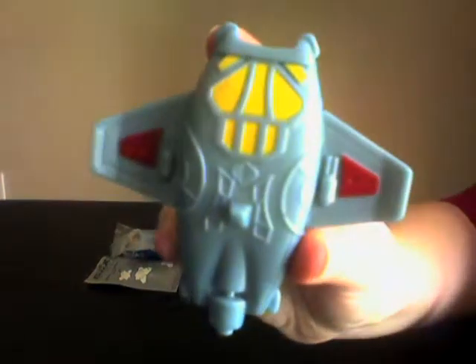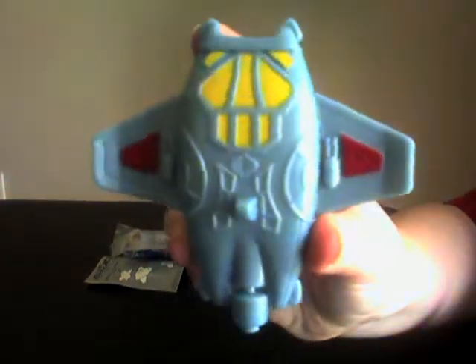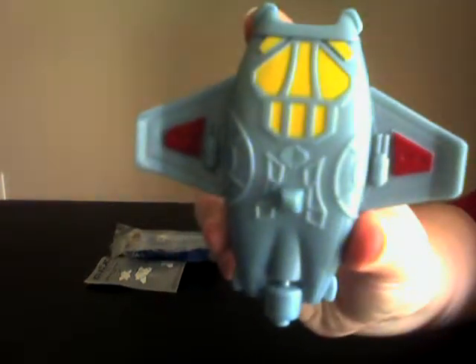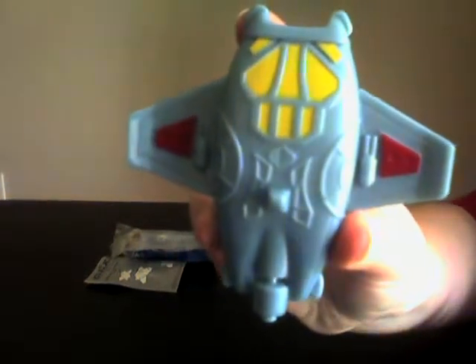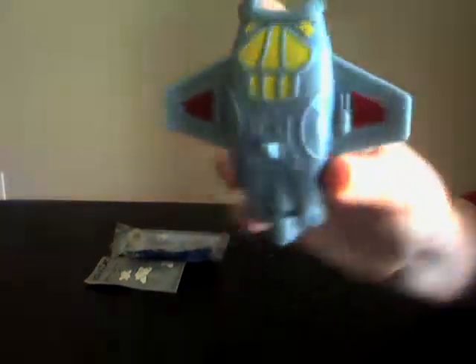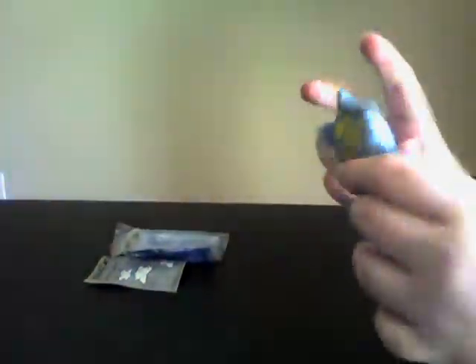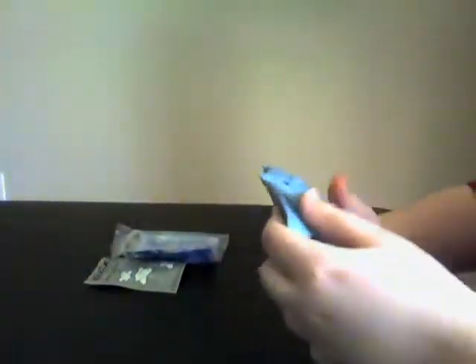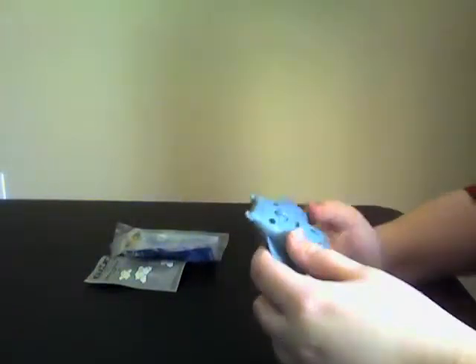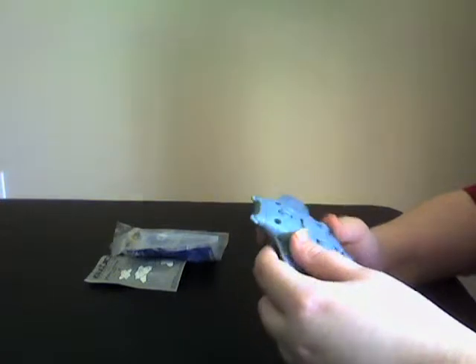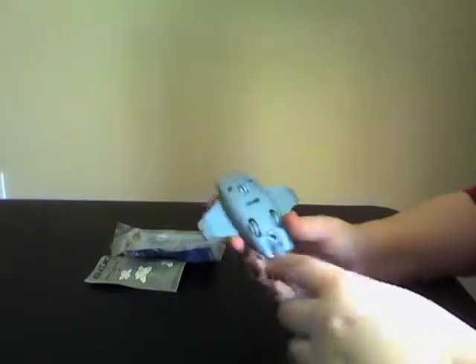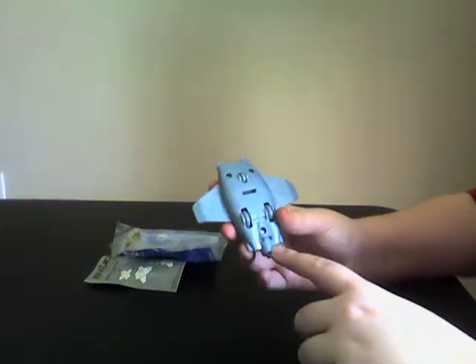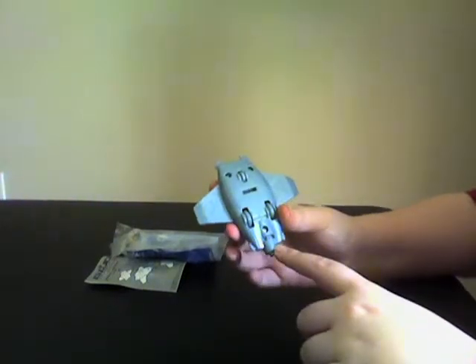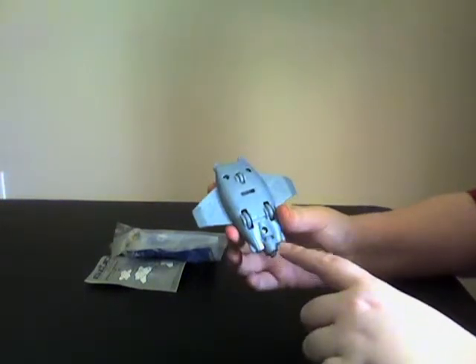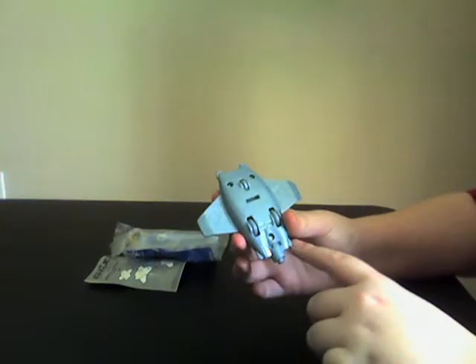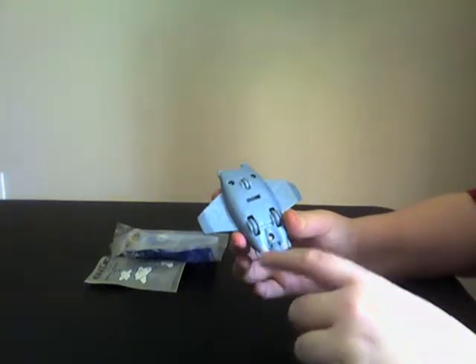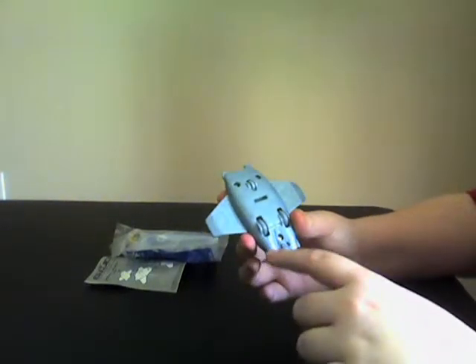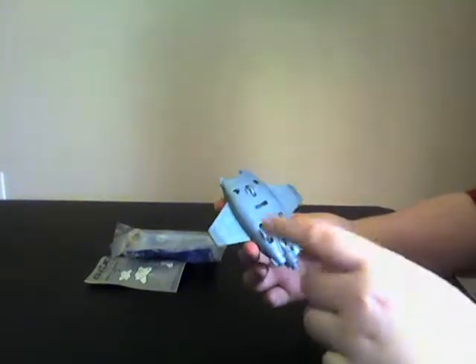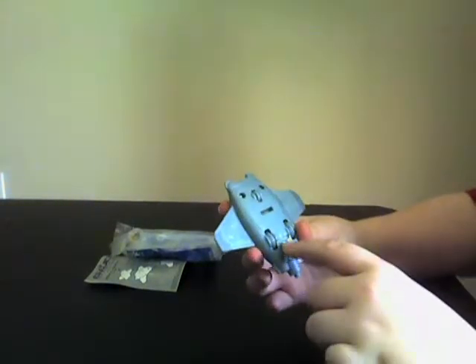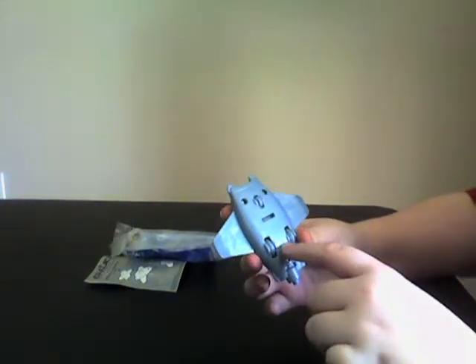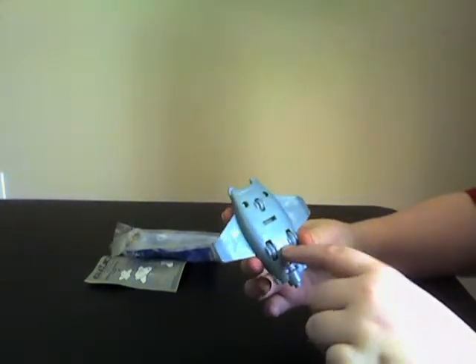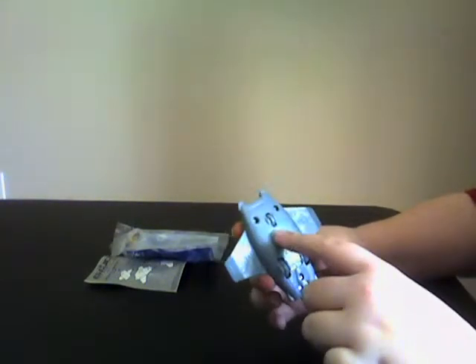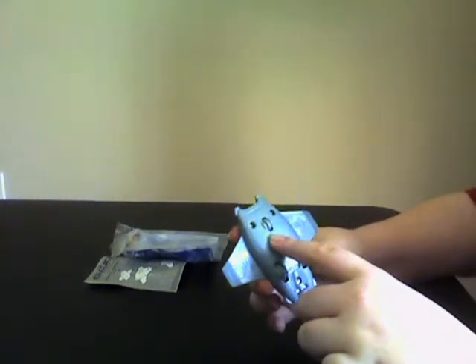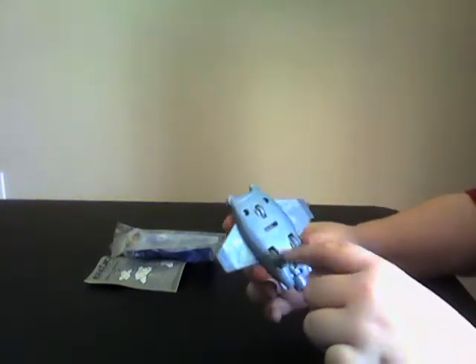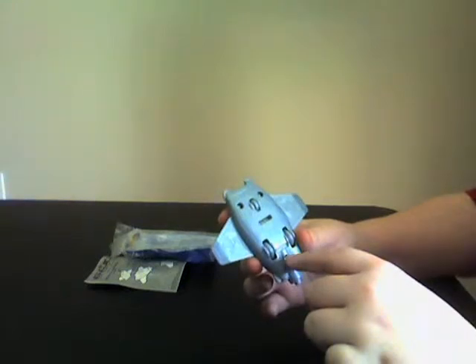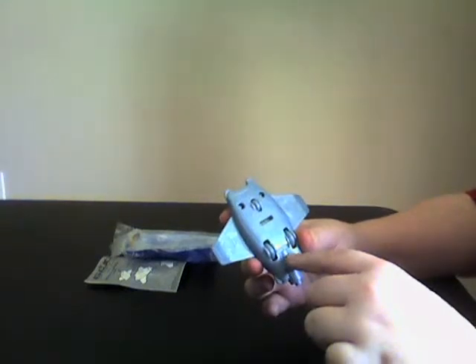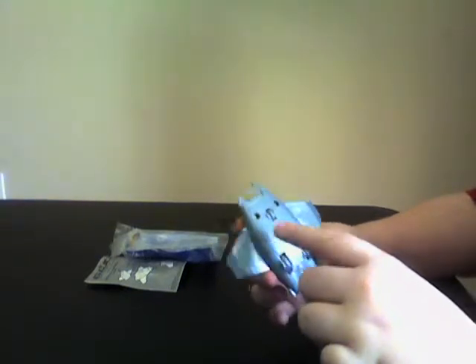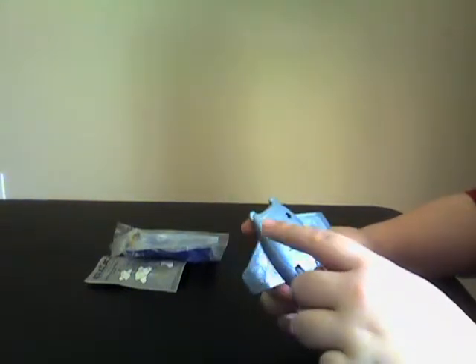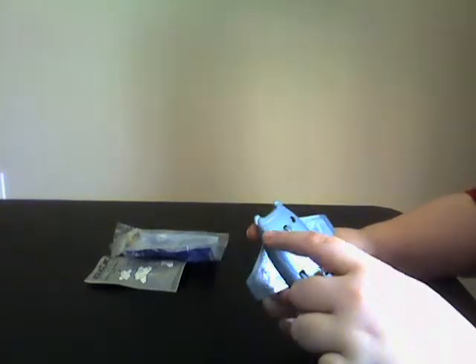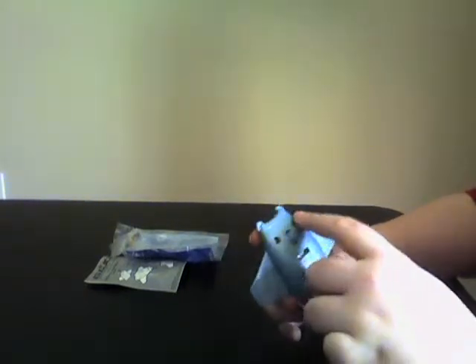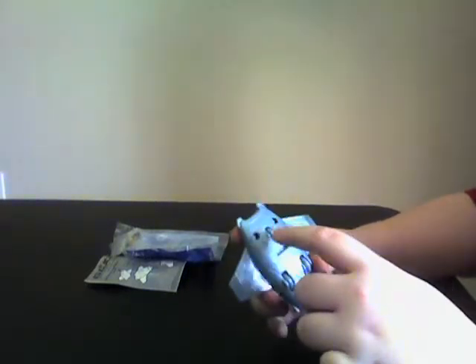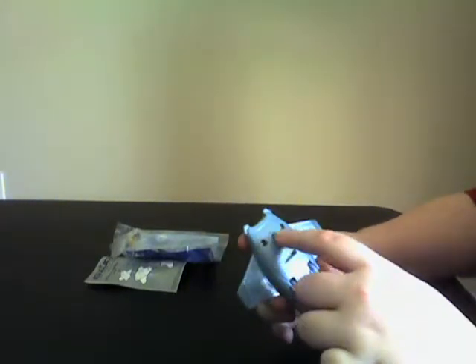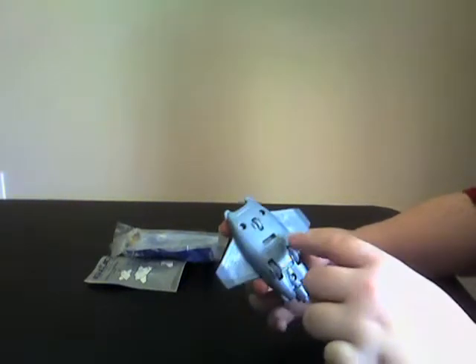Forgot to show you guys what it looks like. The other side of the engine, the other side of the wings, it has a gap here, a gap here, some screws, some wheels.